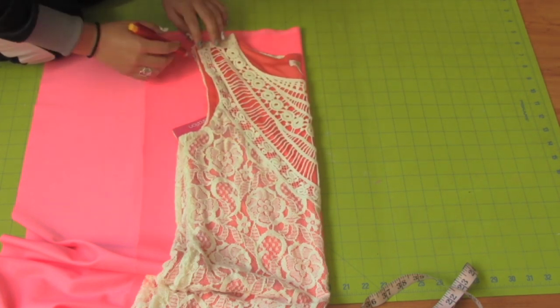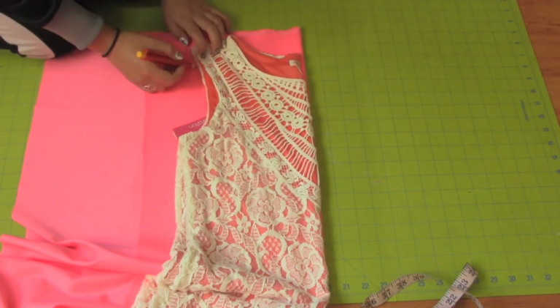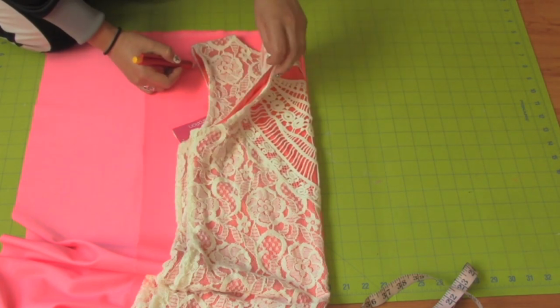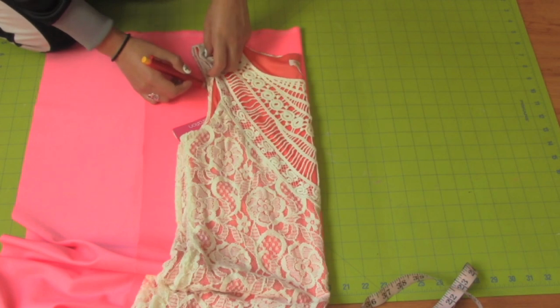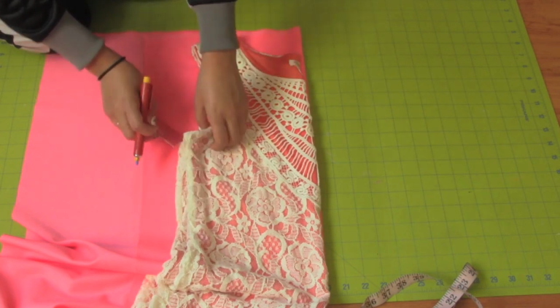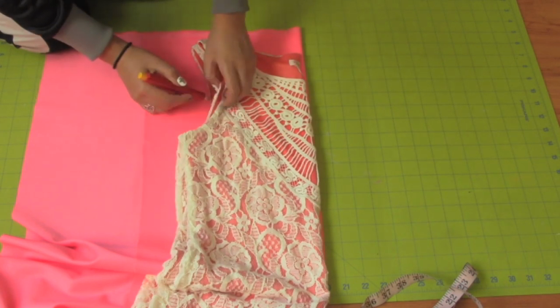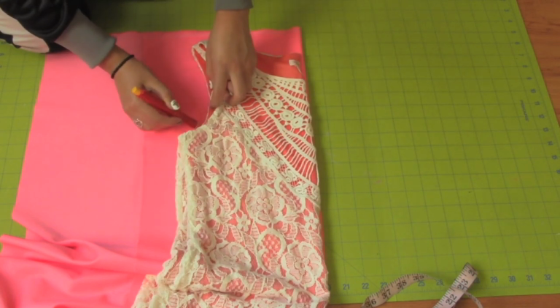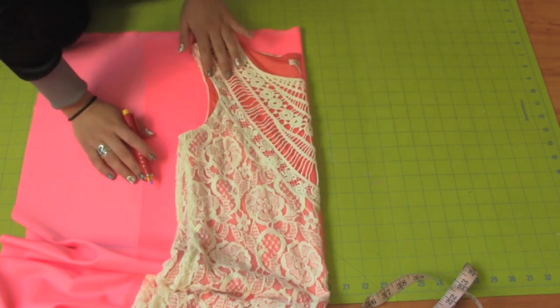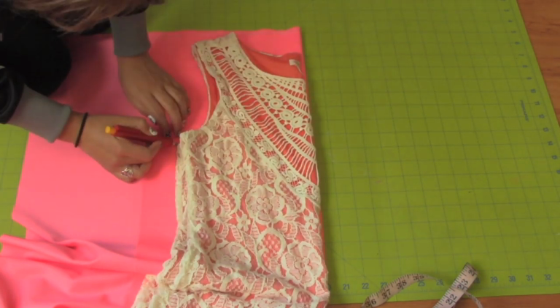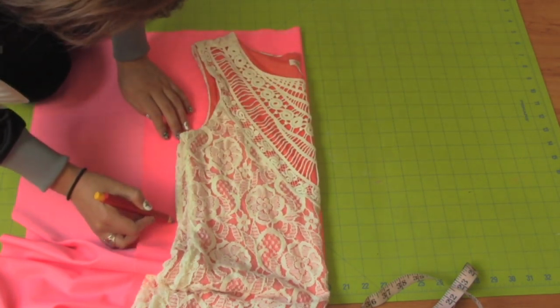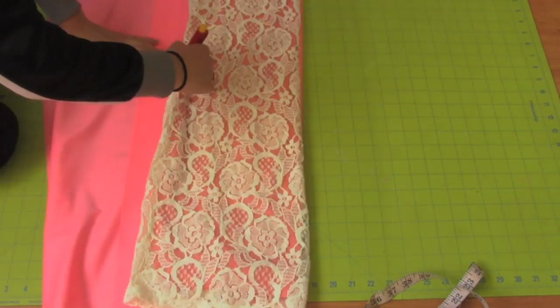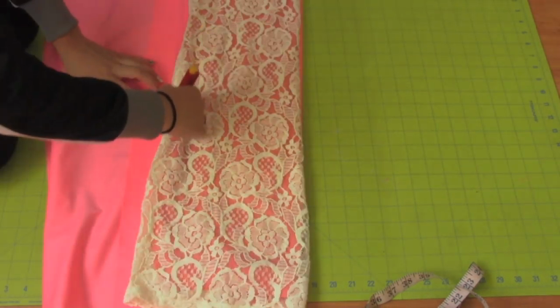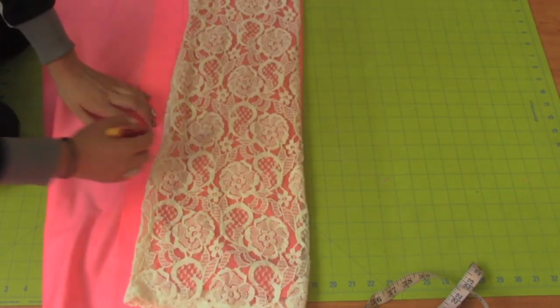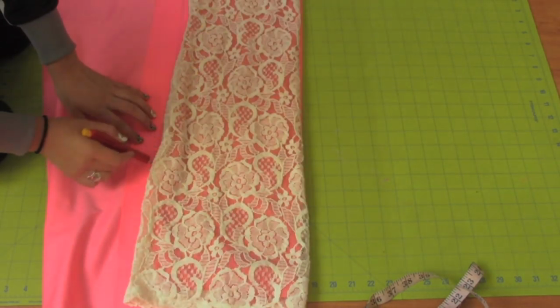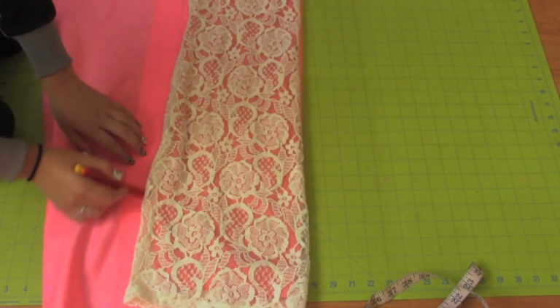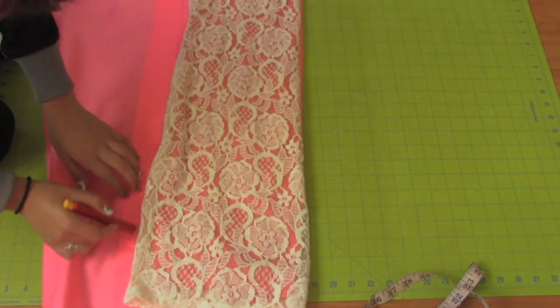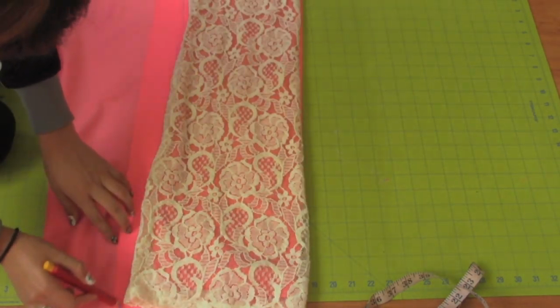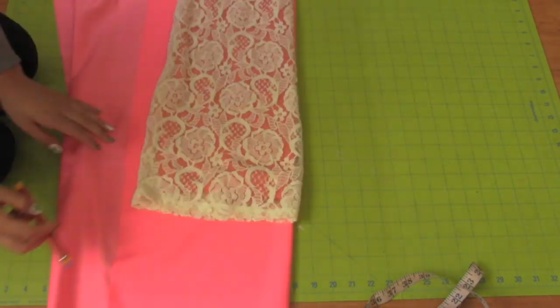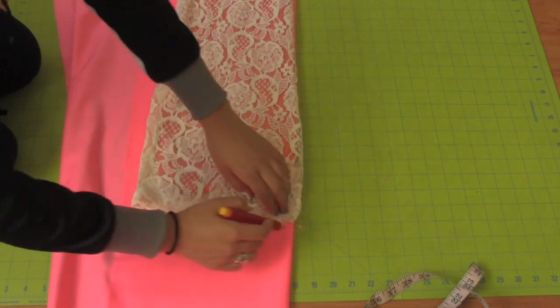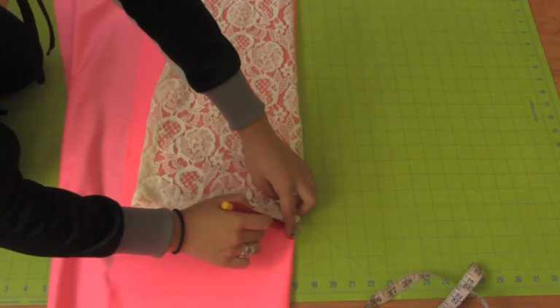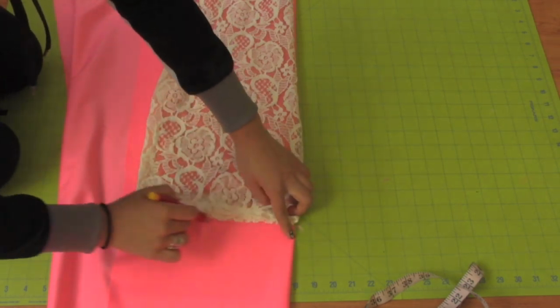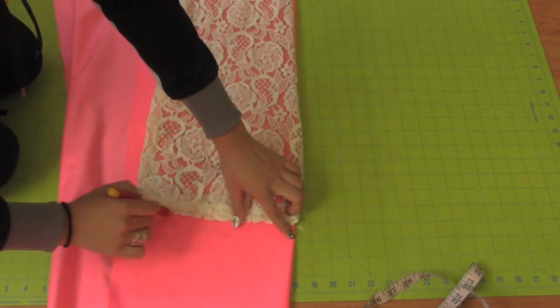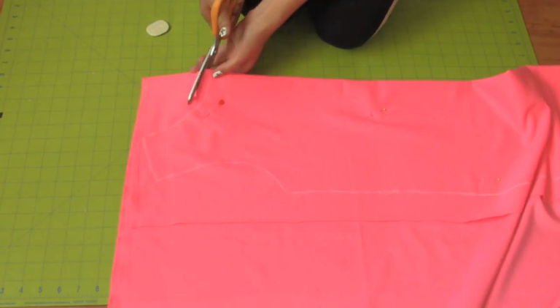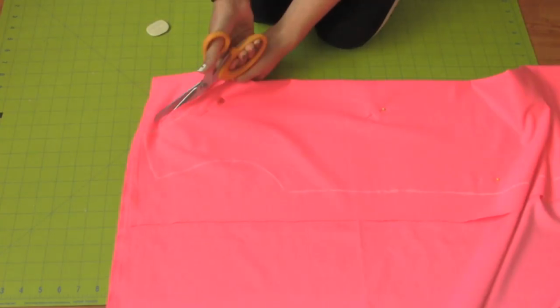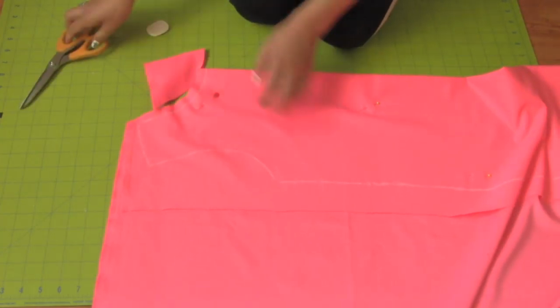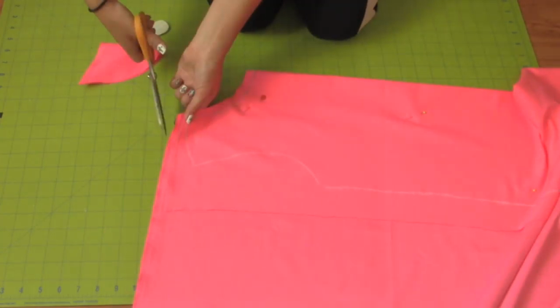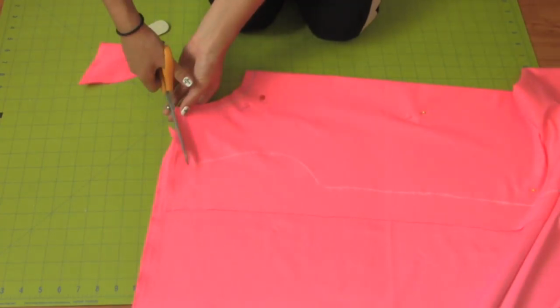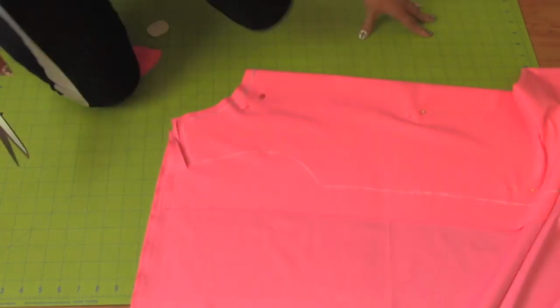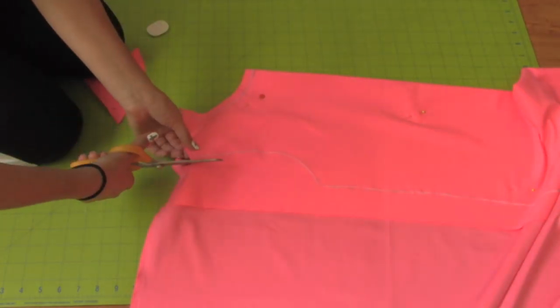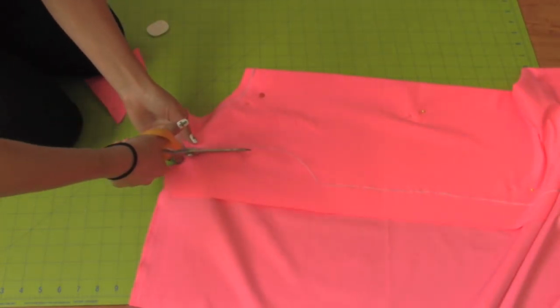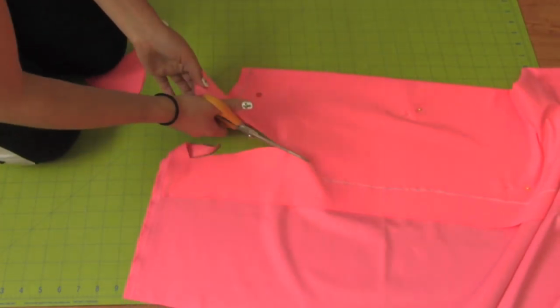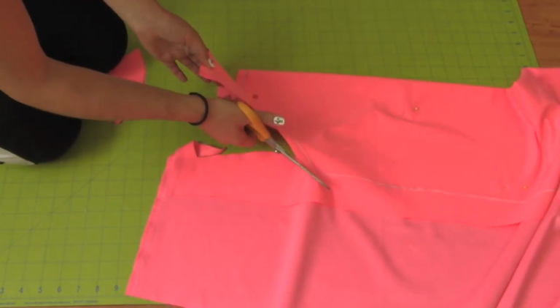Remember, the fabric should be wrong sides together. Pin the fabric and the dress so it doesn't move around as you're tracing. Cut half an inch around your outline for a seam allowance.